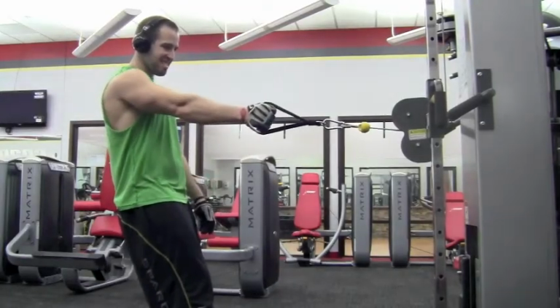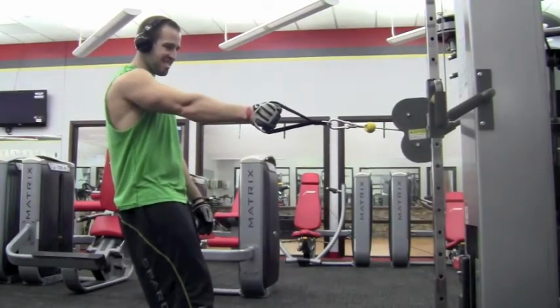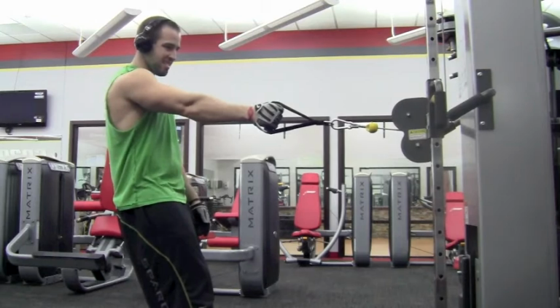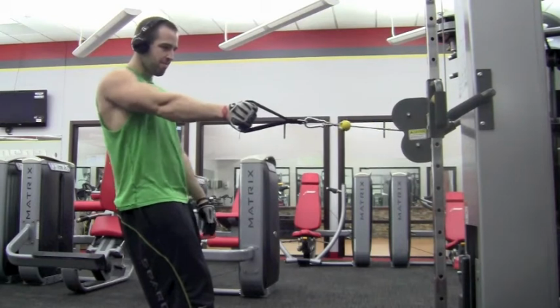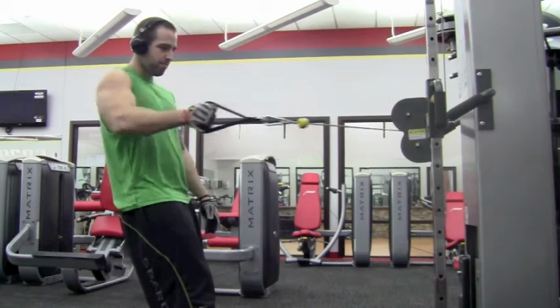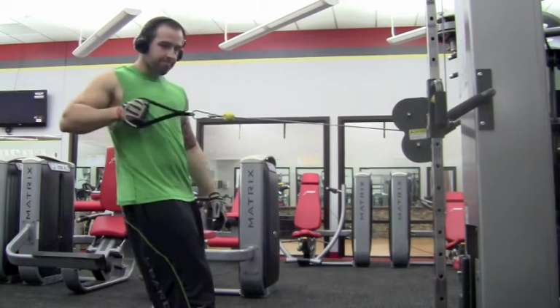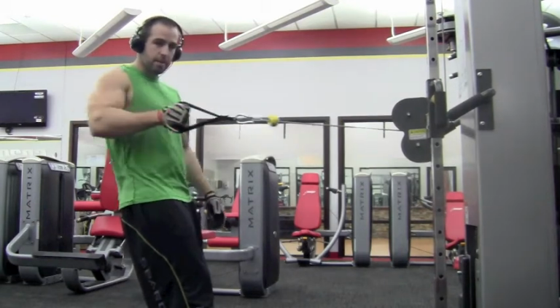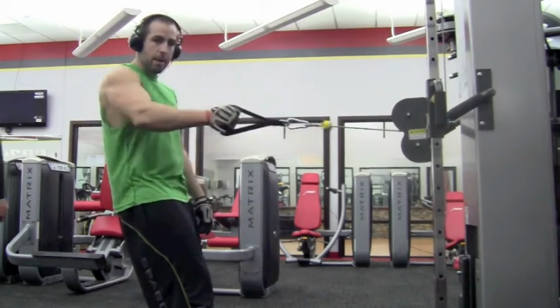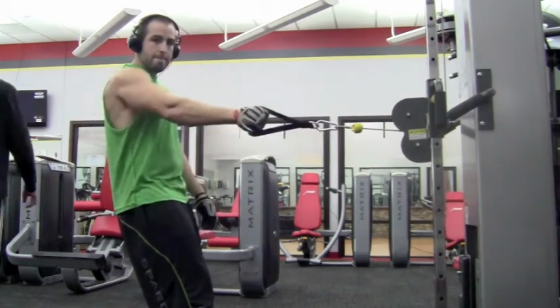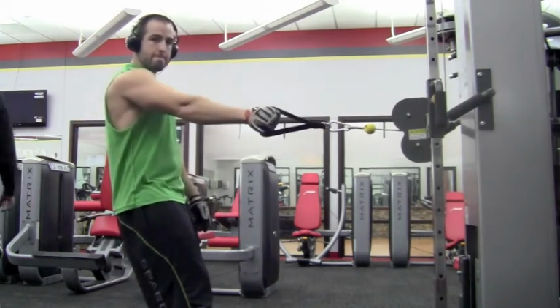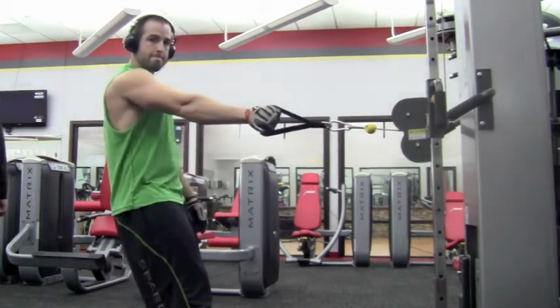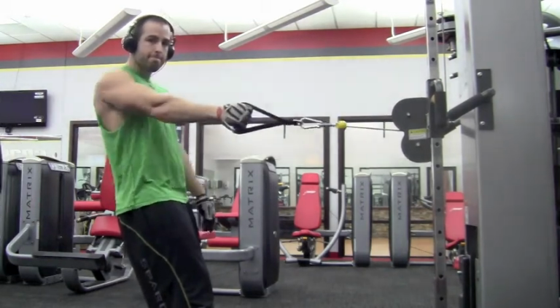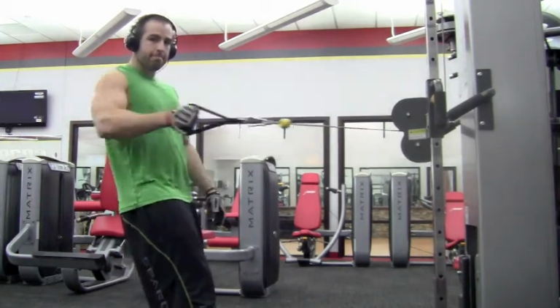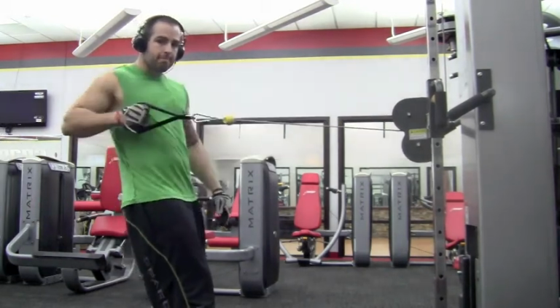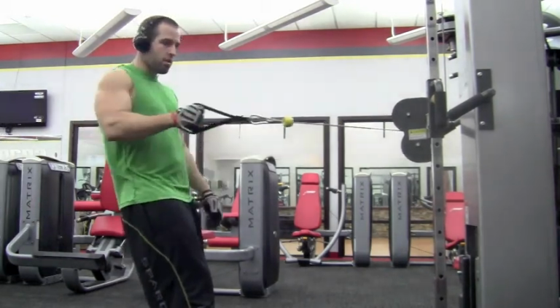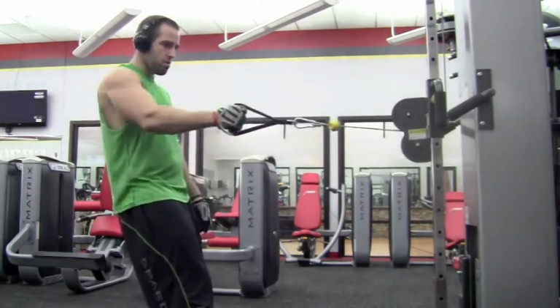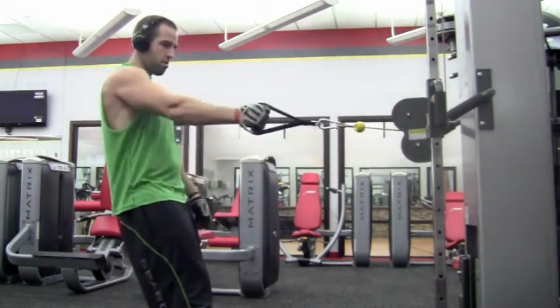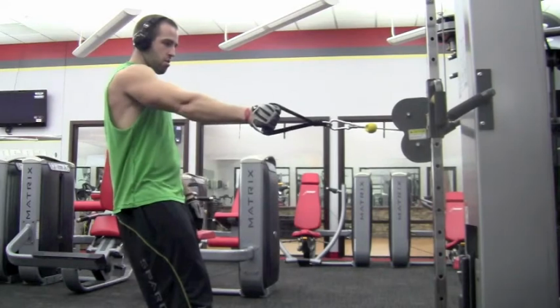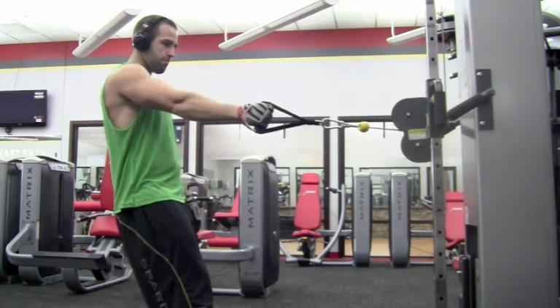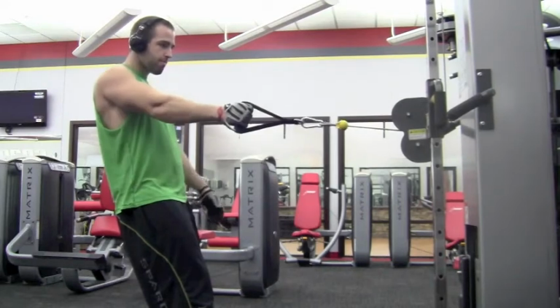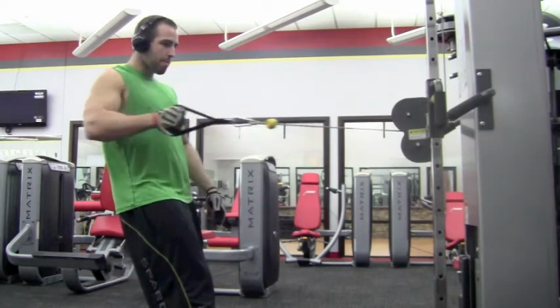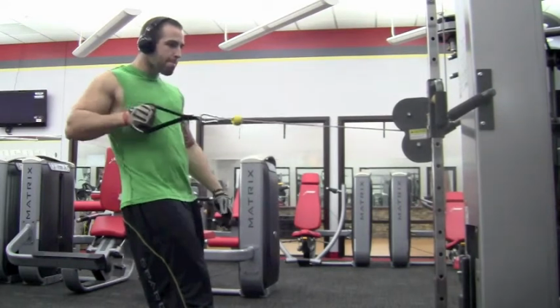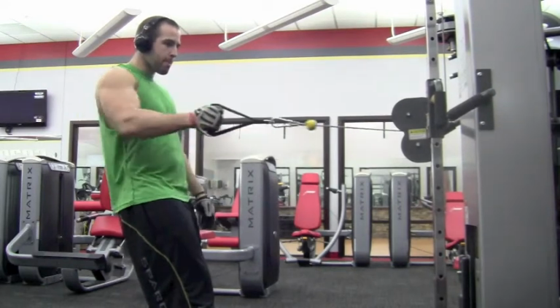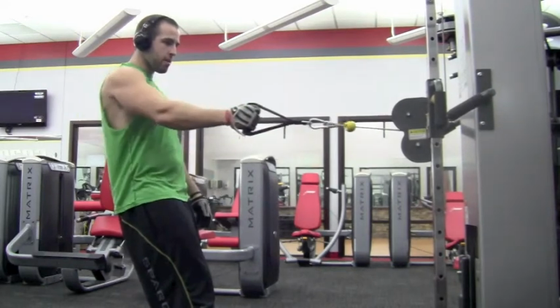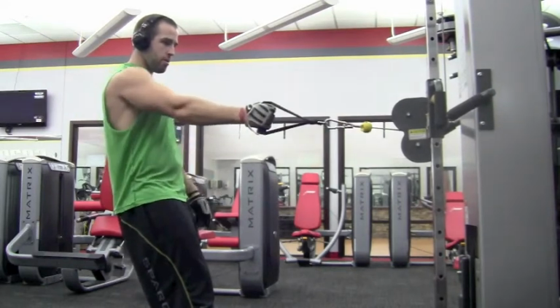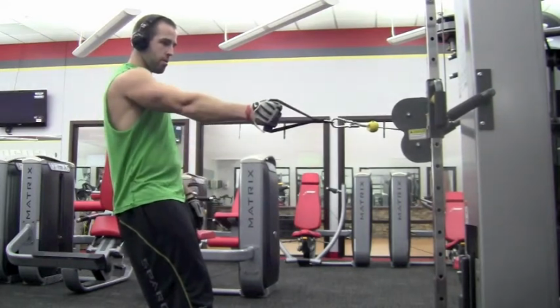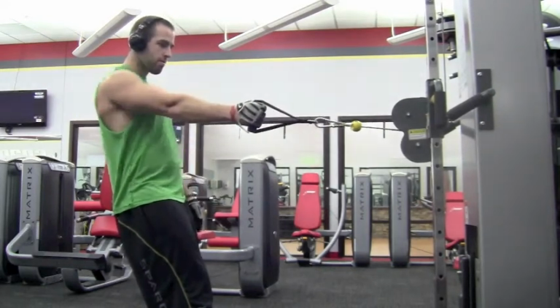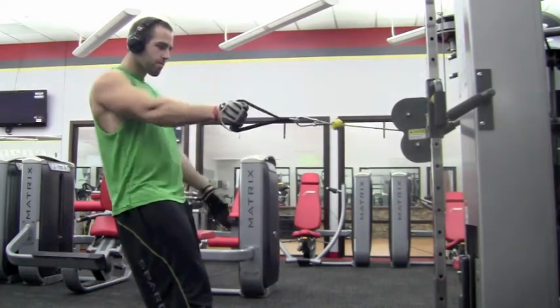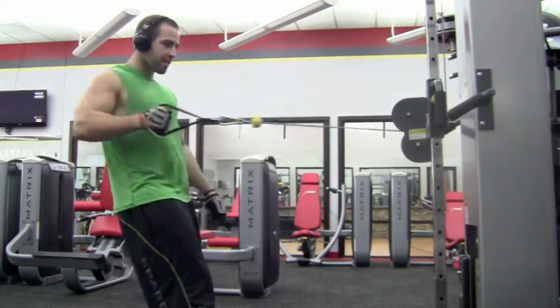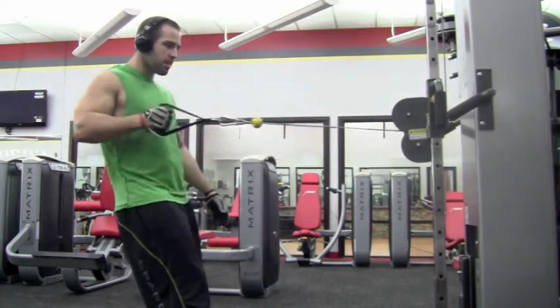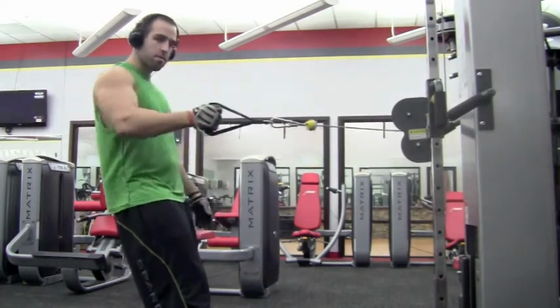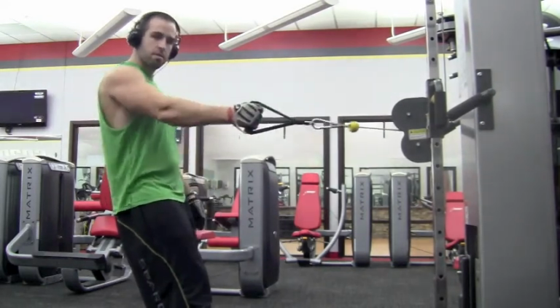Right after that, I'm going into unilateral cable rows. Retracting that shoulder first, then driving that elbow back still. Working traps and rhomboids. Compound sets — two exercises in a row.